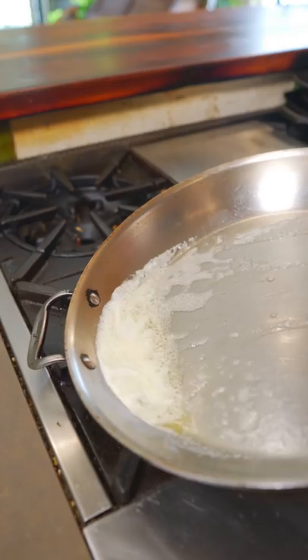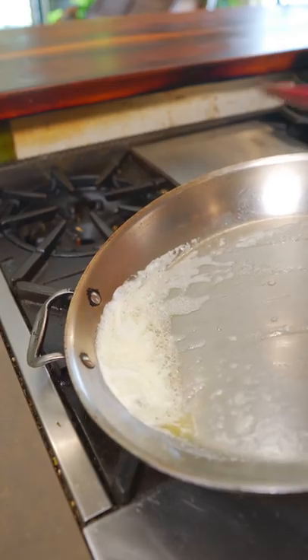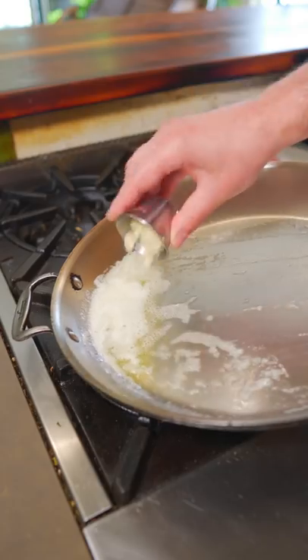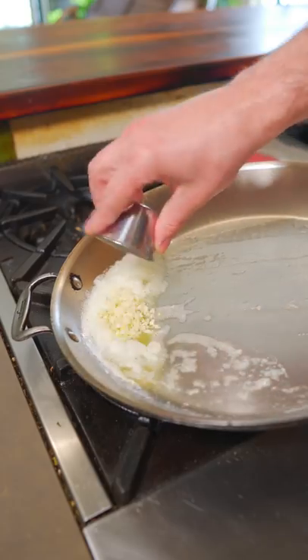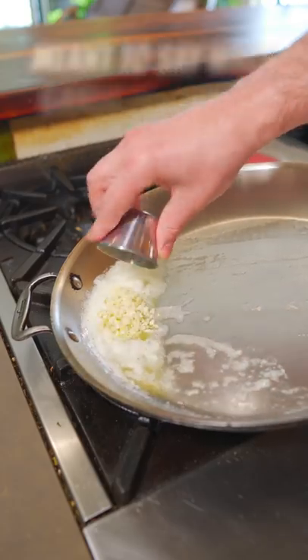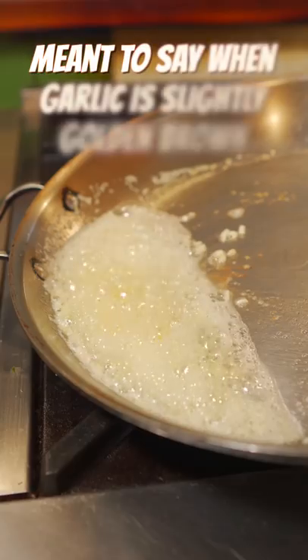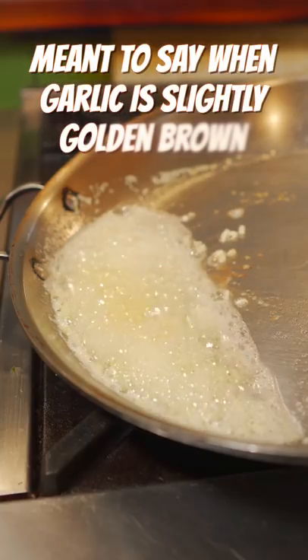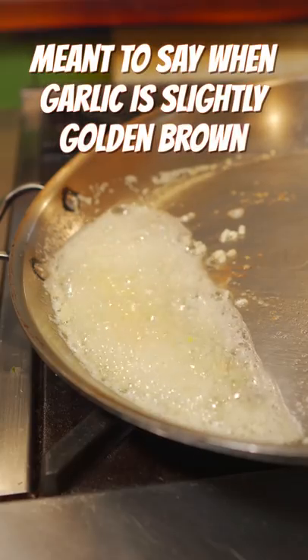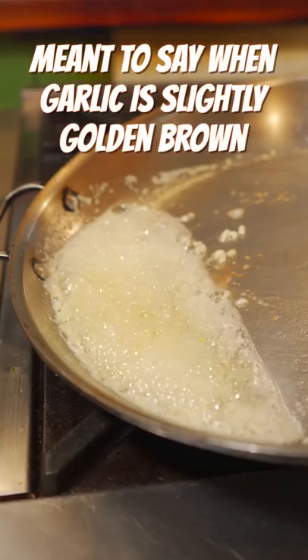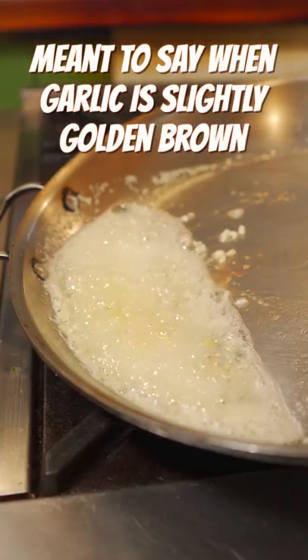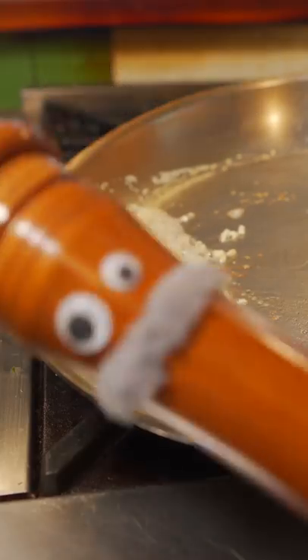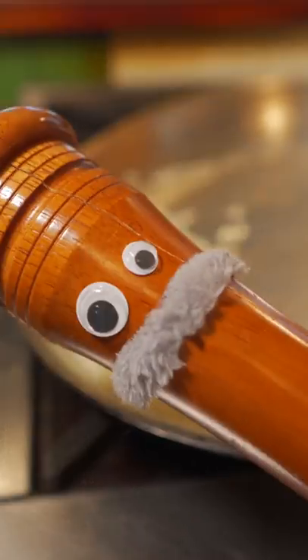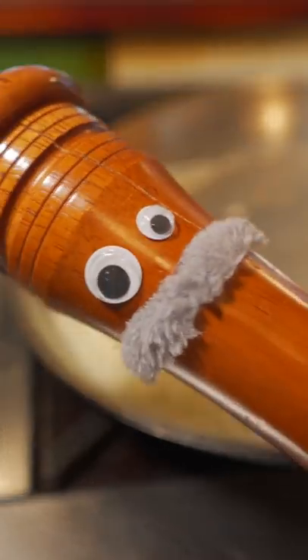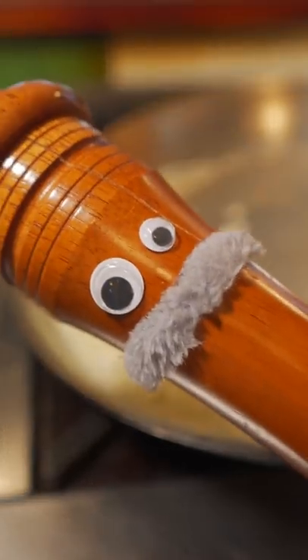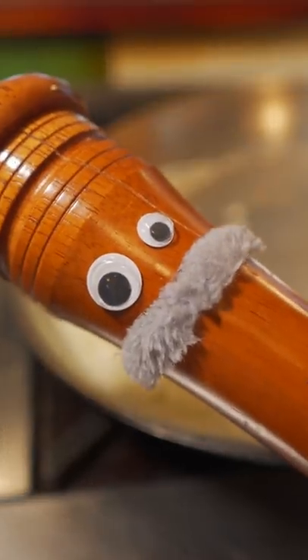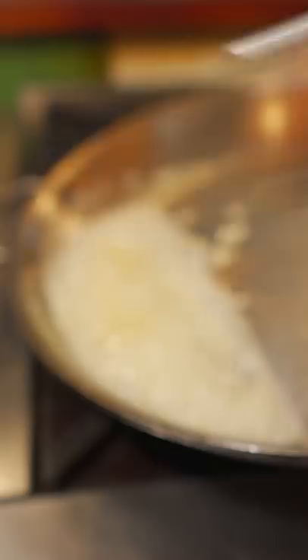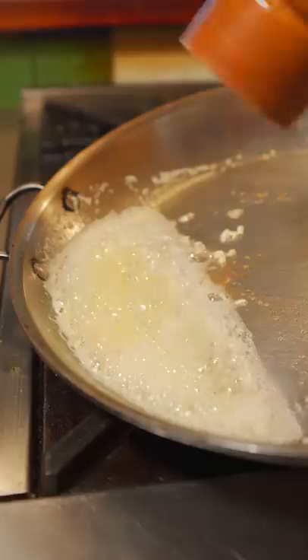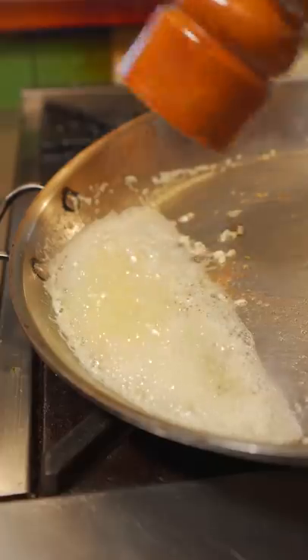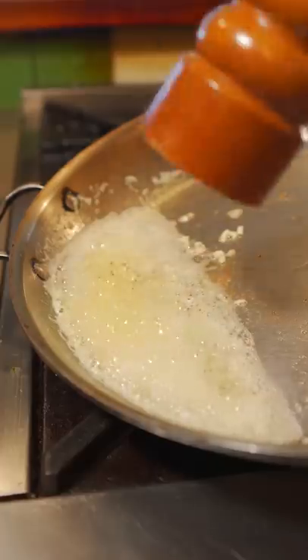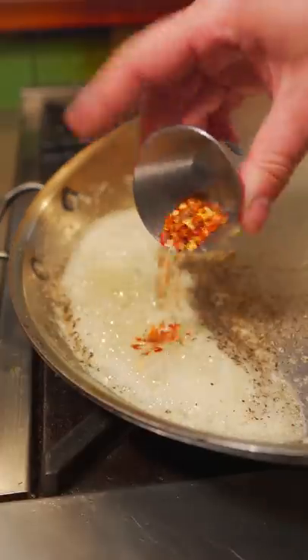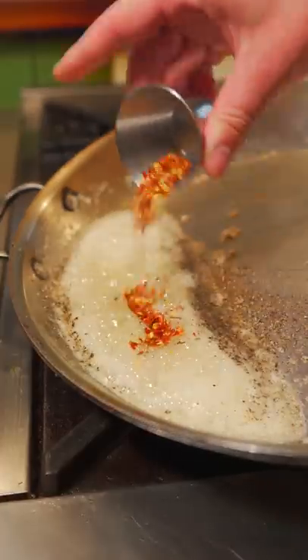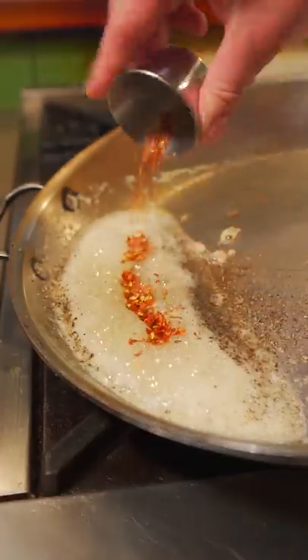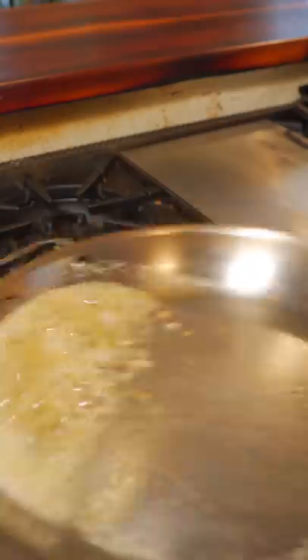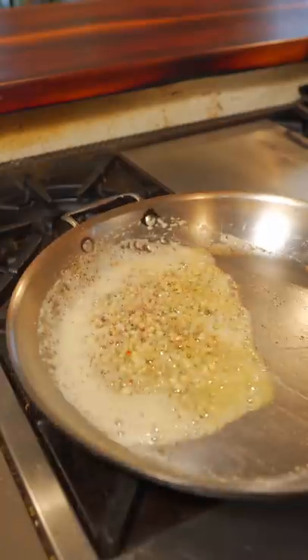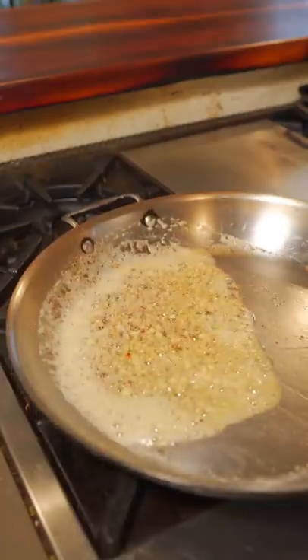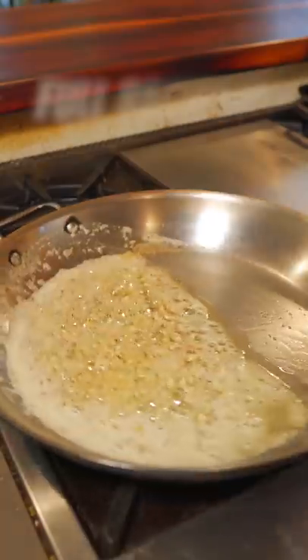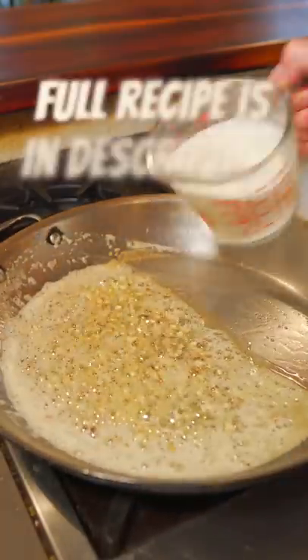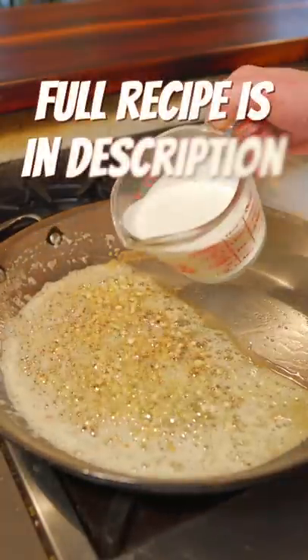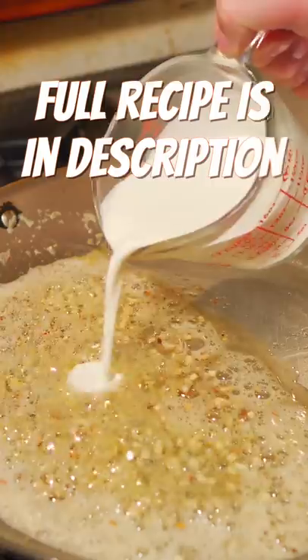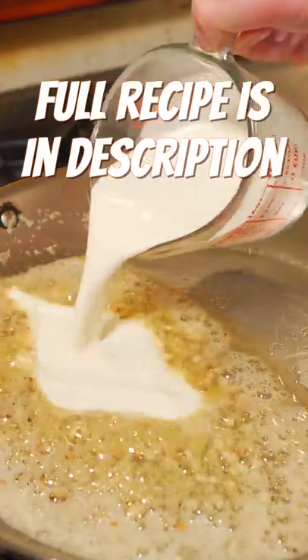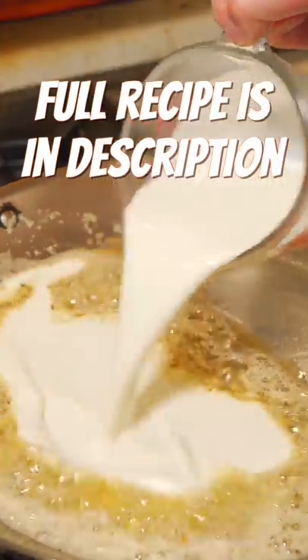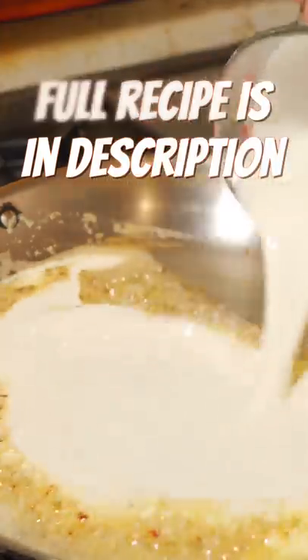Tilt the pan and add your garlic. Butter is going slightly golden brown. Now it's time for some Sergeant Gilbert action. Now red chili flake — pan back down and before the chili flakes burn, quickly add your cream.